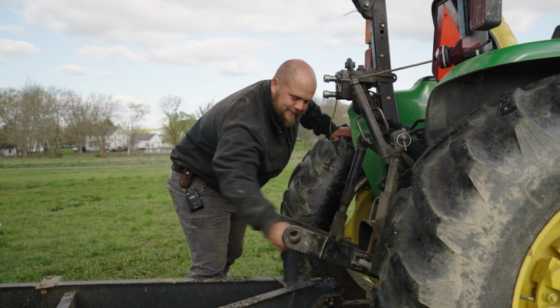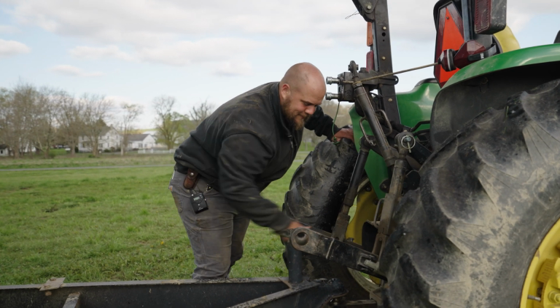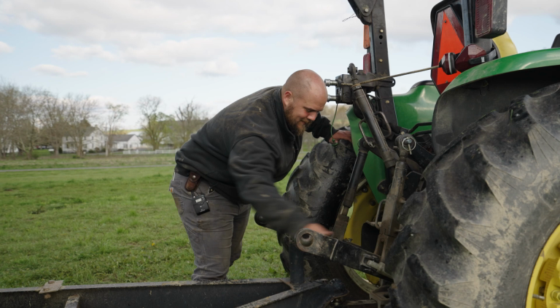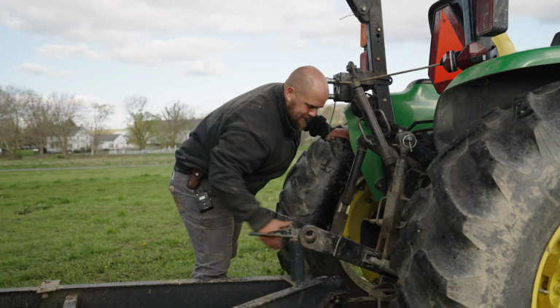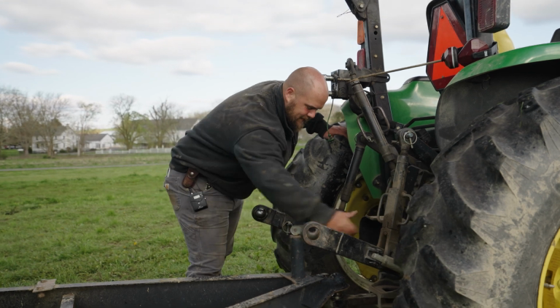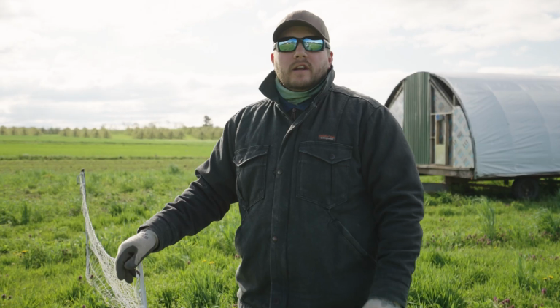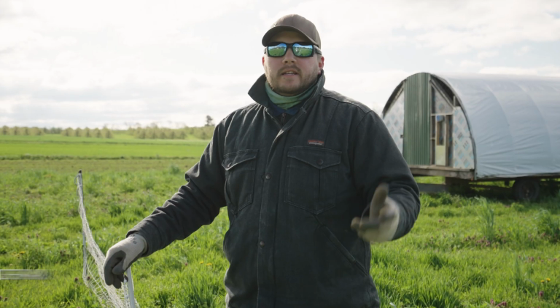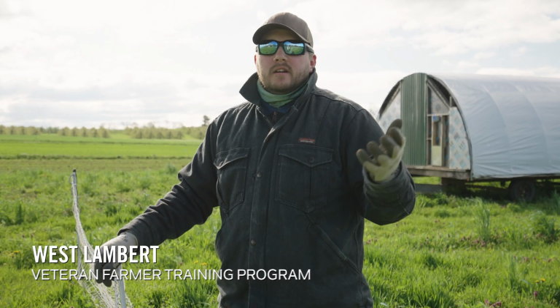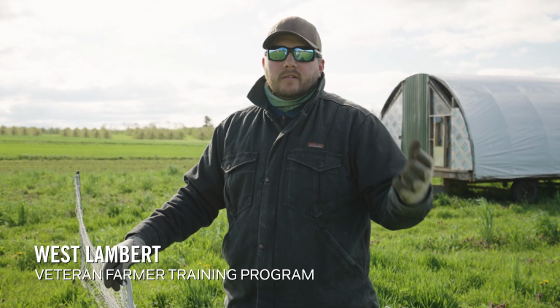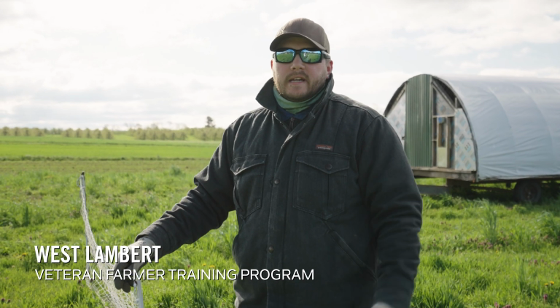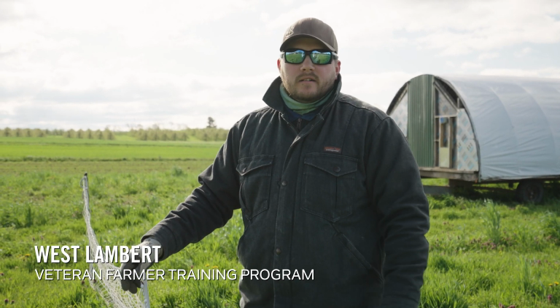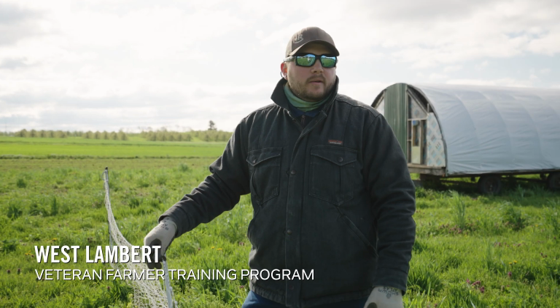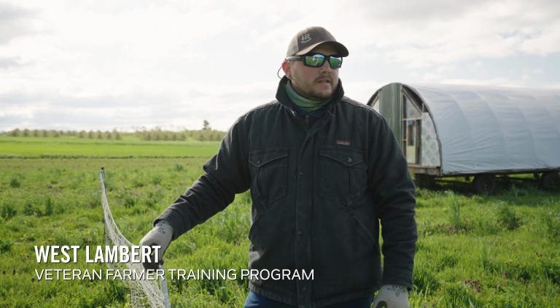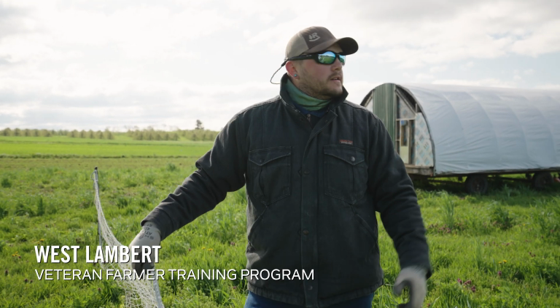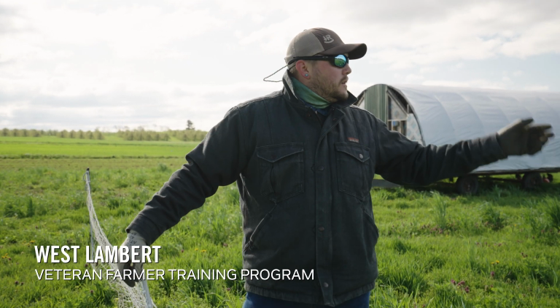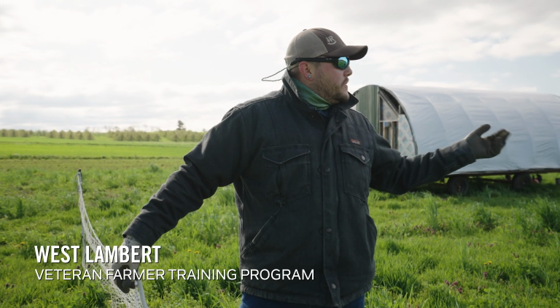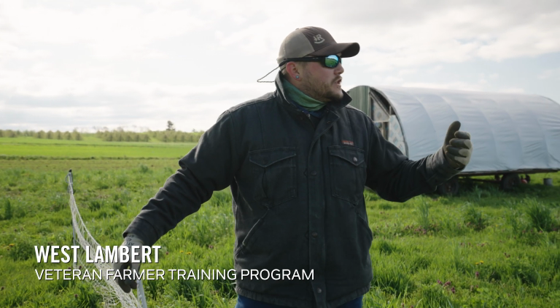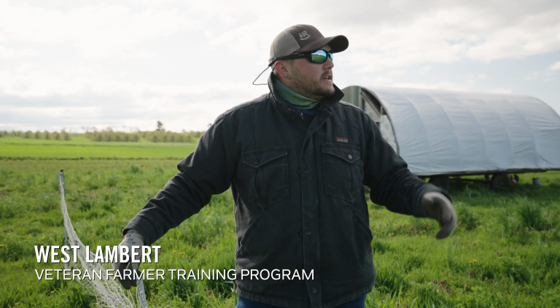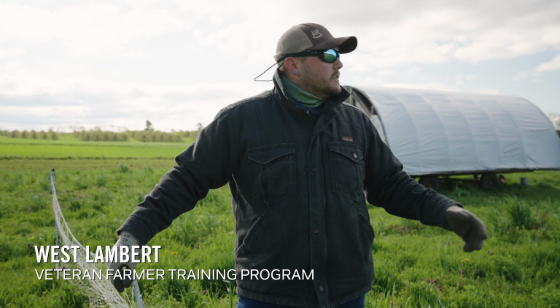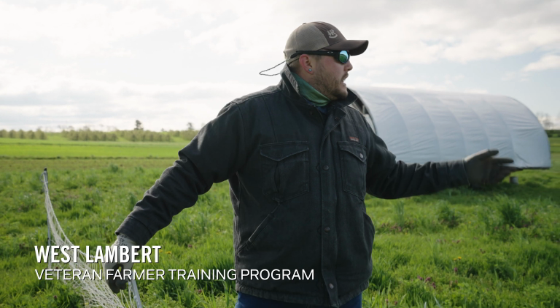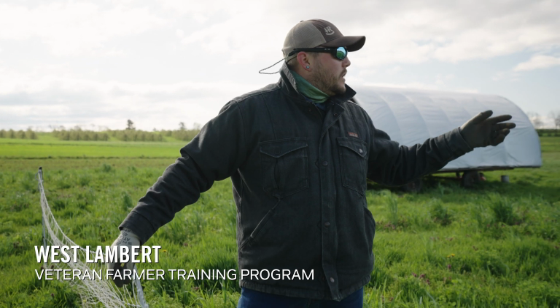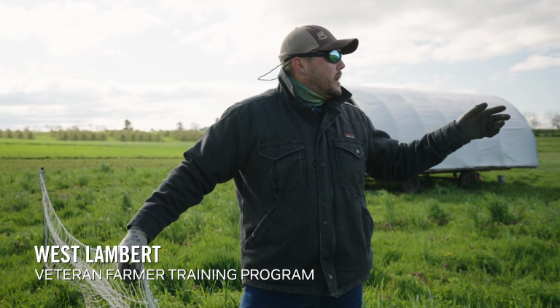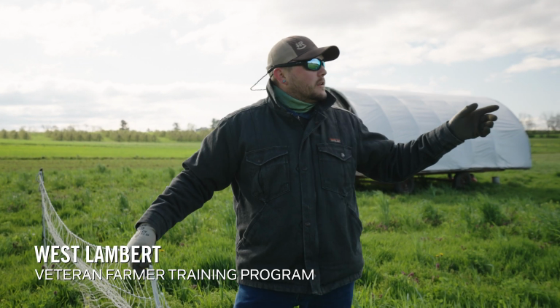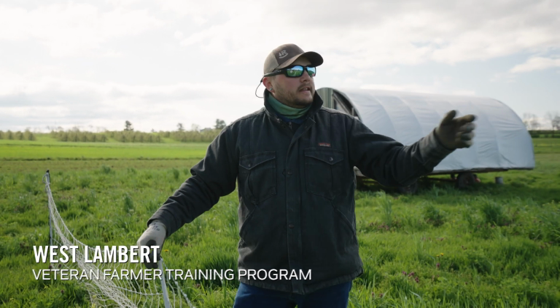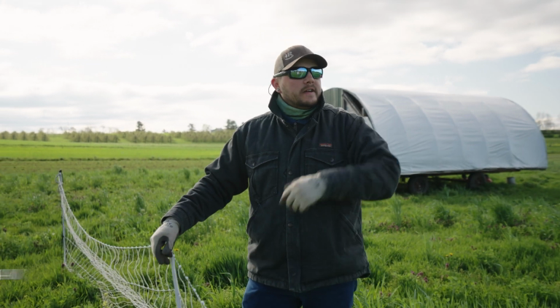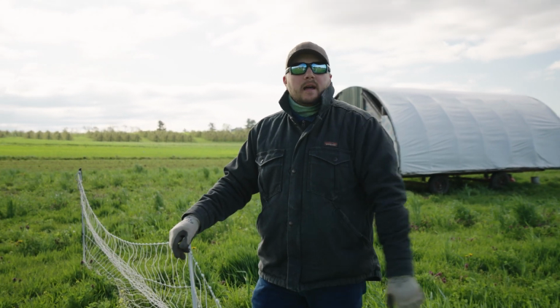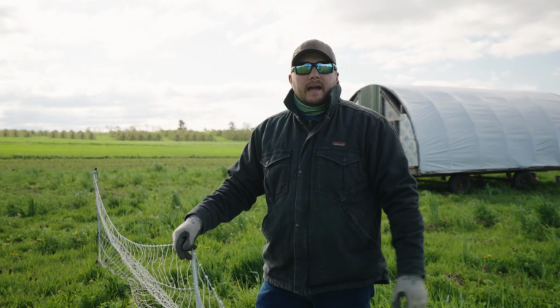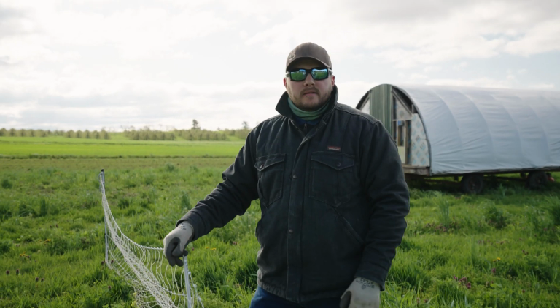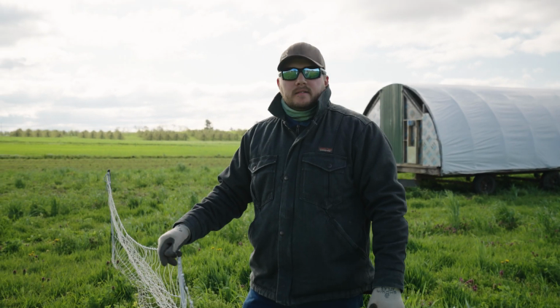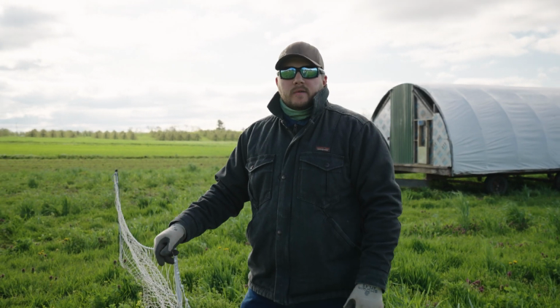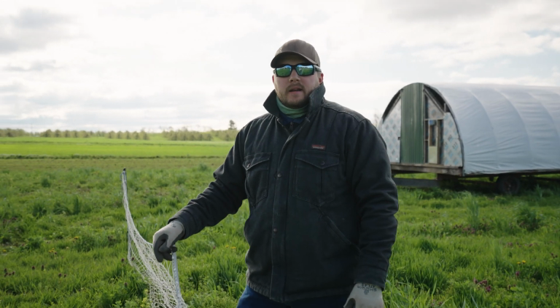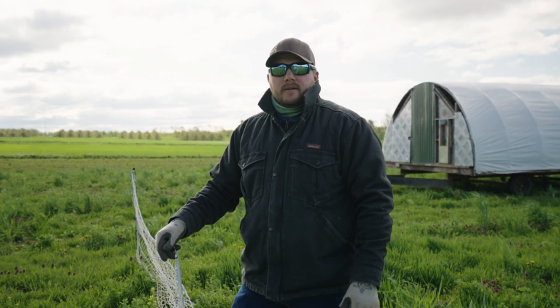Hi, I'm Wes, I'm a veteran intern here at Rodale. Today we're just moving the chickens, and right now we're laying the fence line back out so we can let them out.